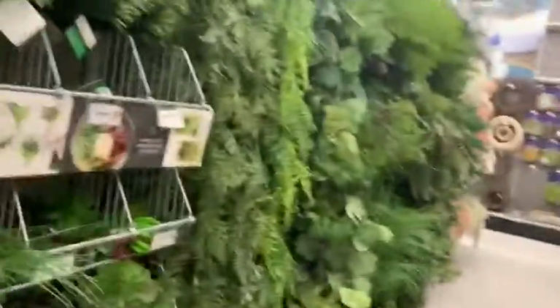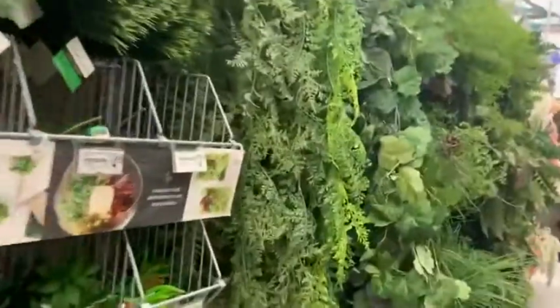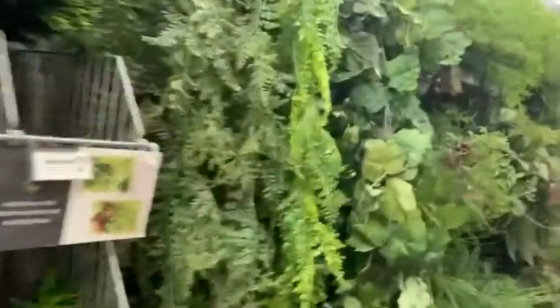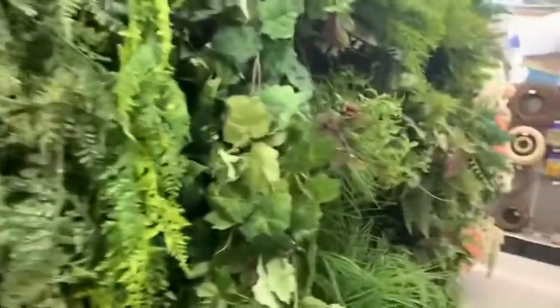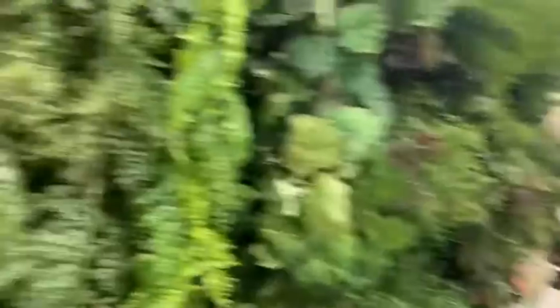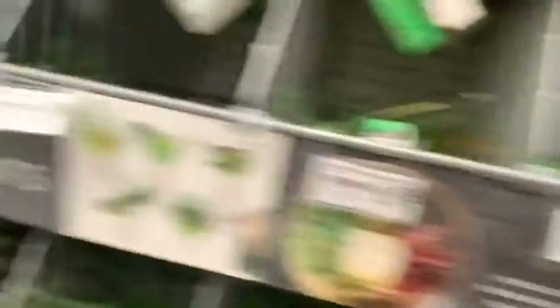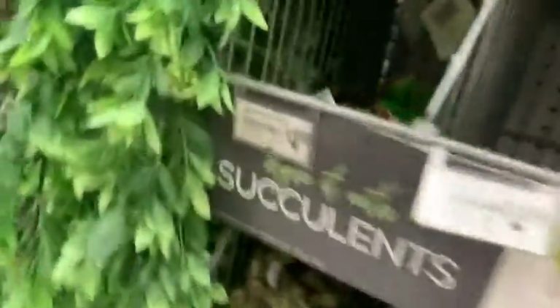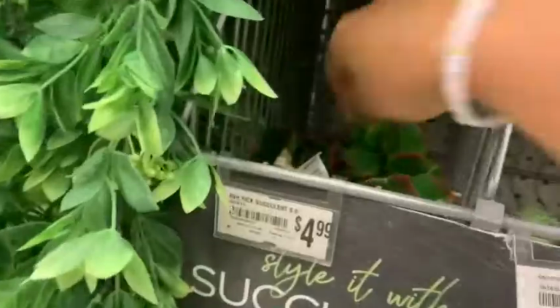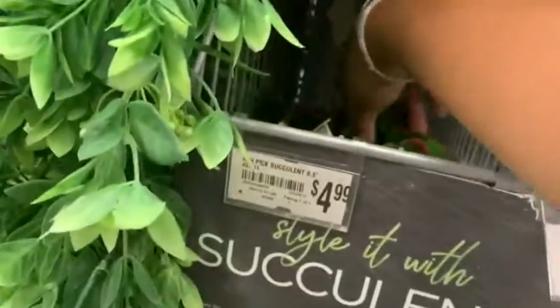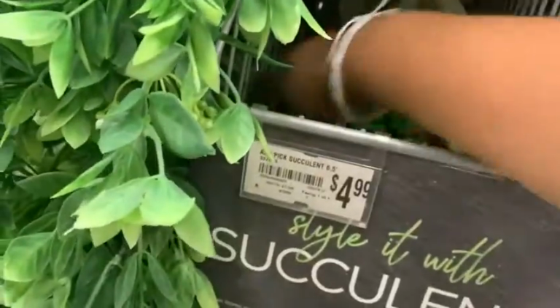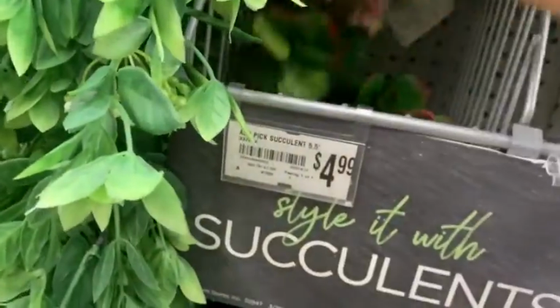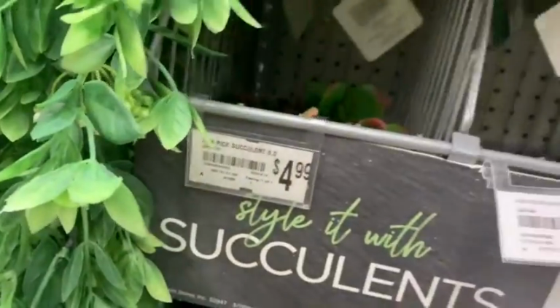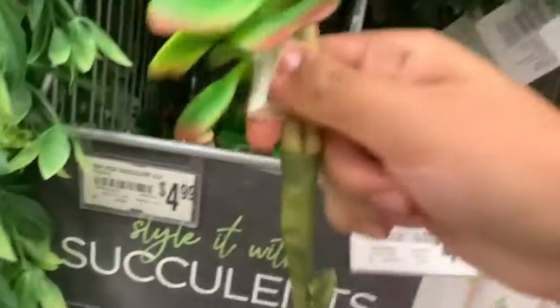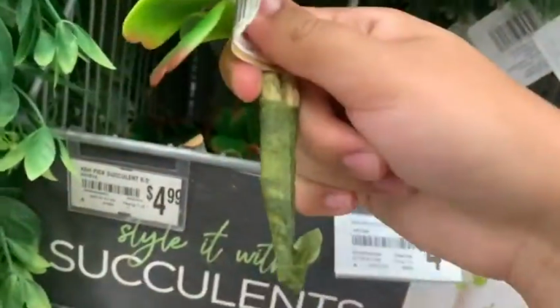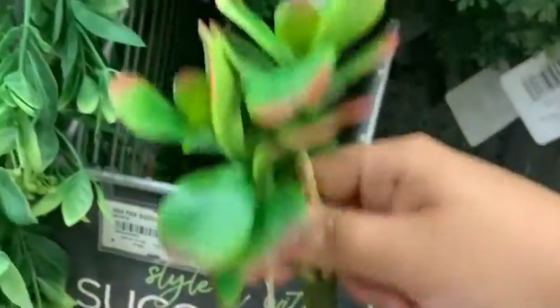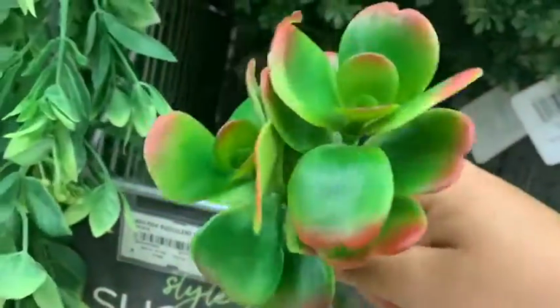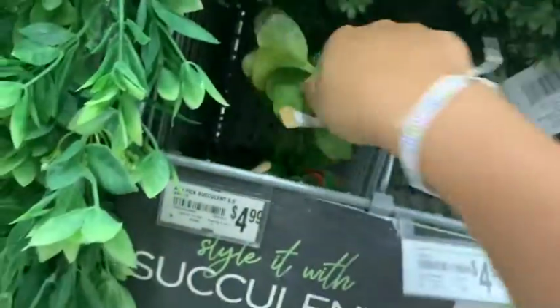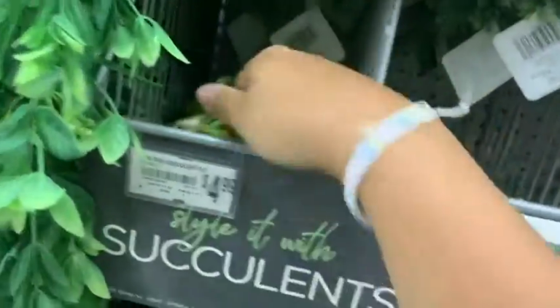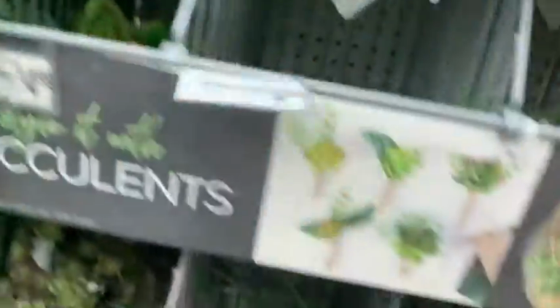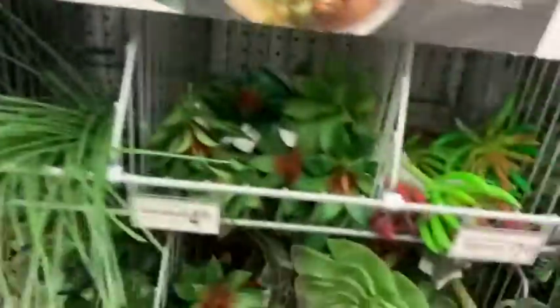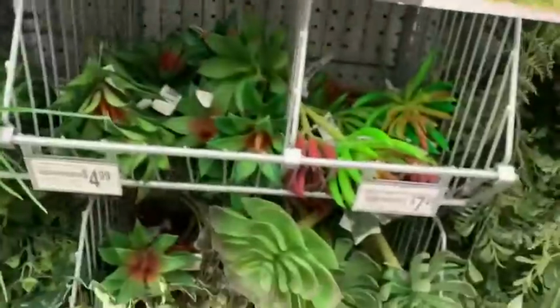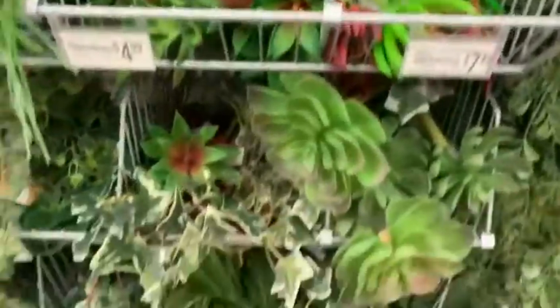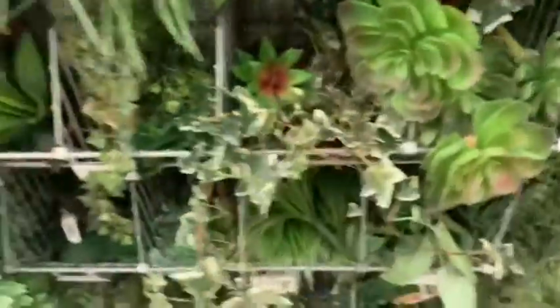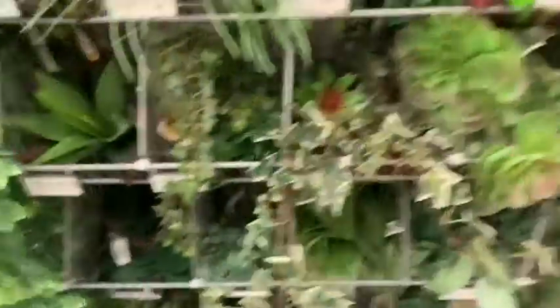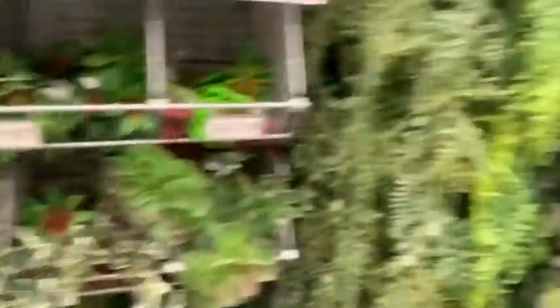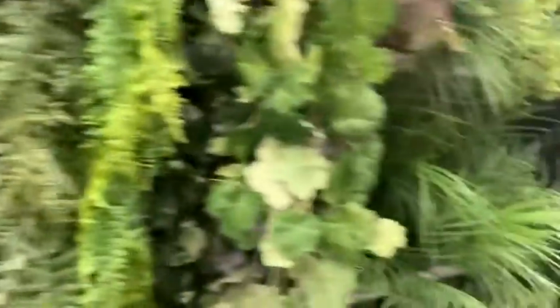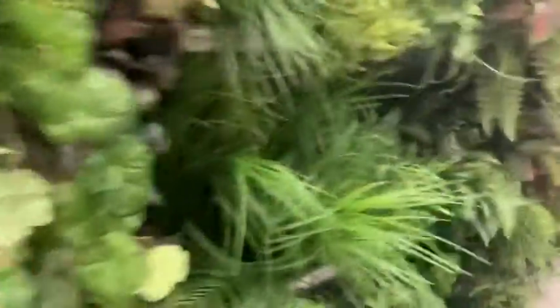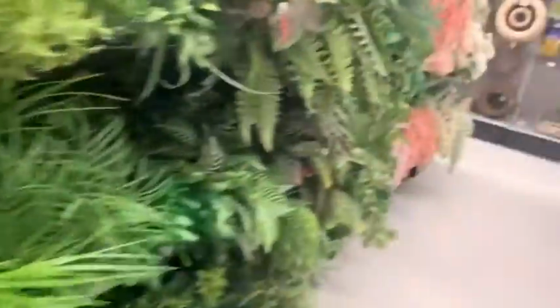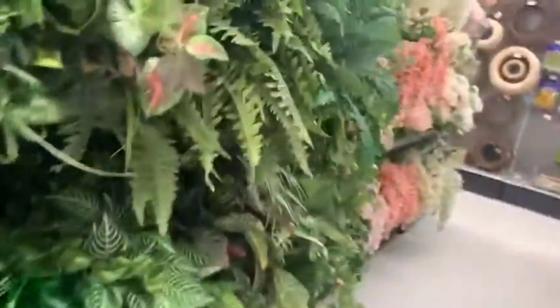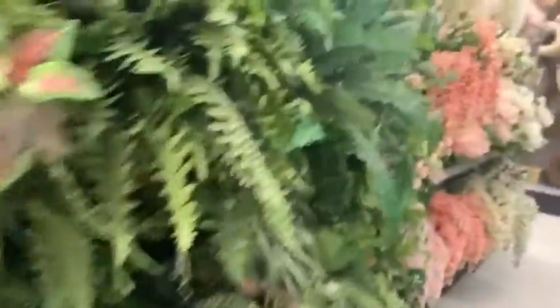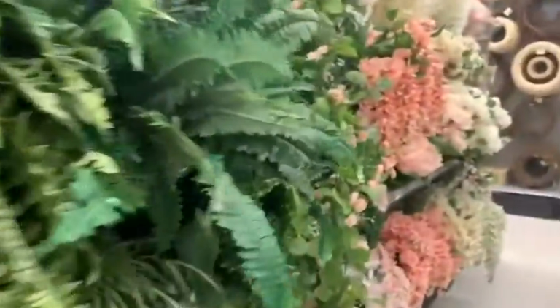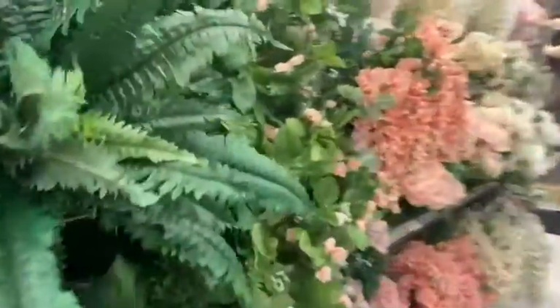It had more plants — fake plants — which I found really cool. But literally that piece was like $5 plus tax at Michaels, which is ridiculous.